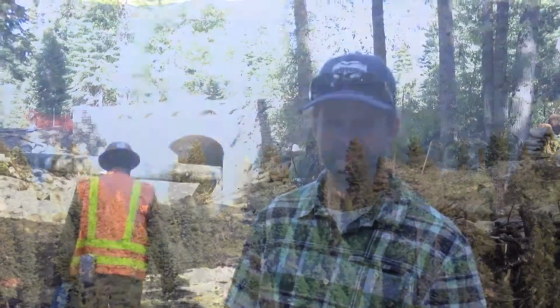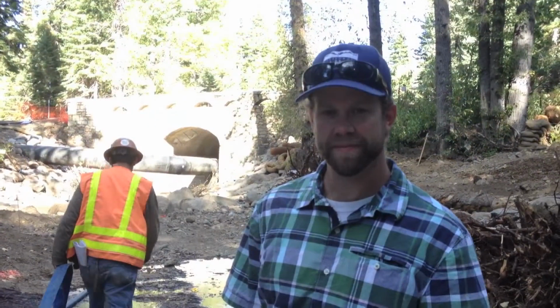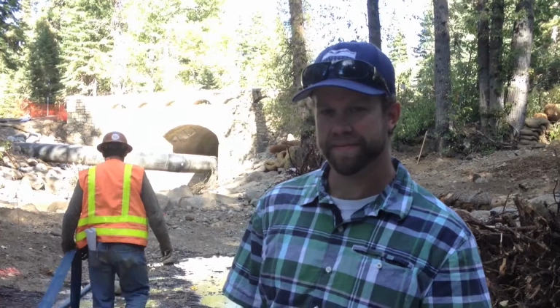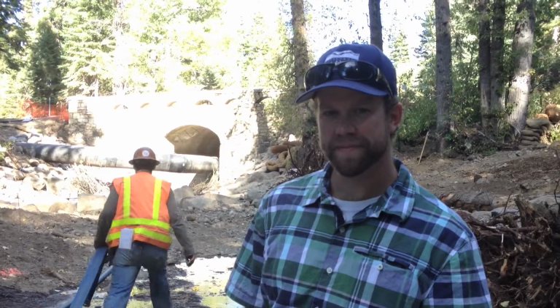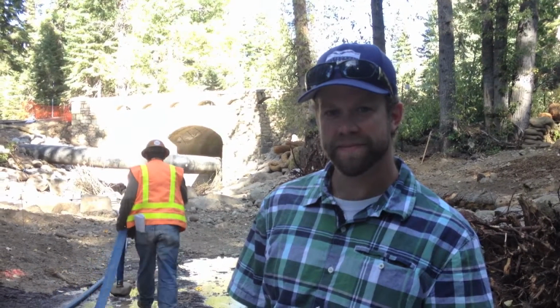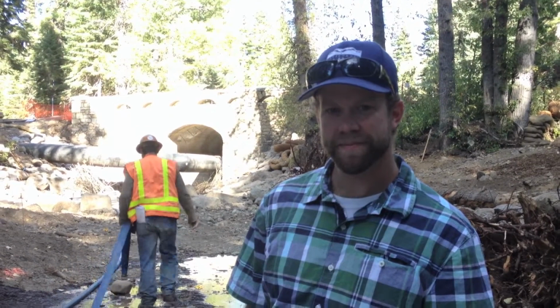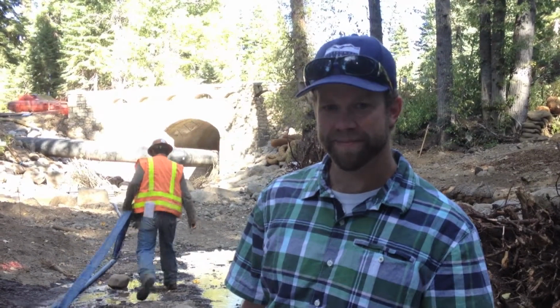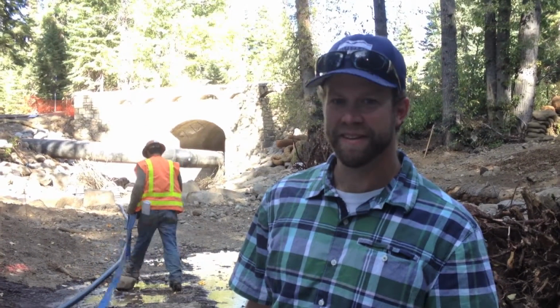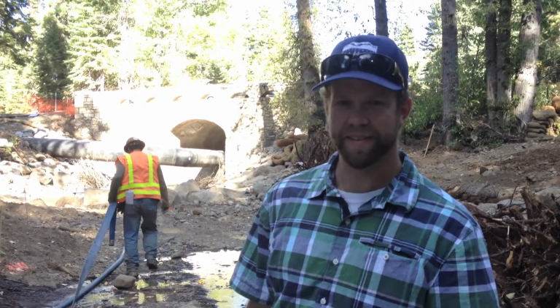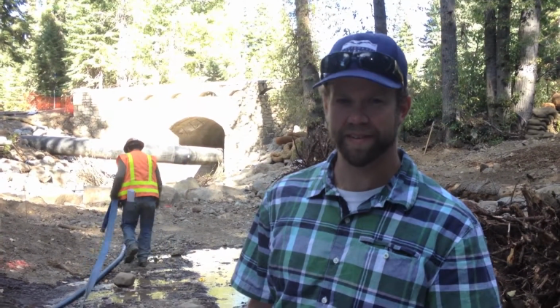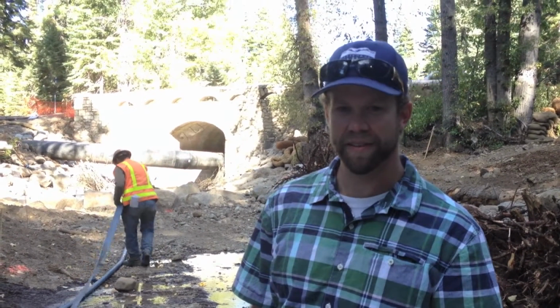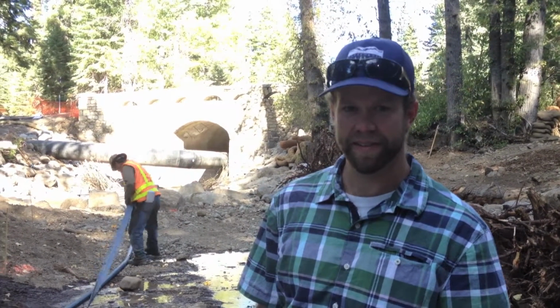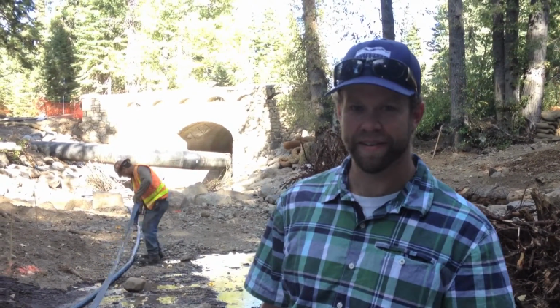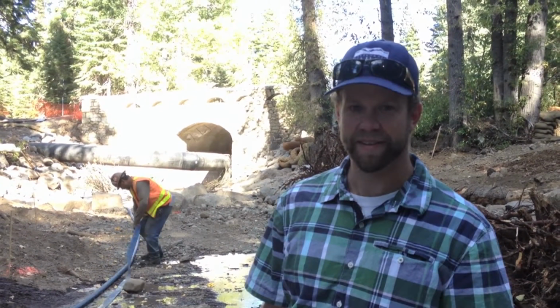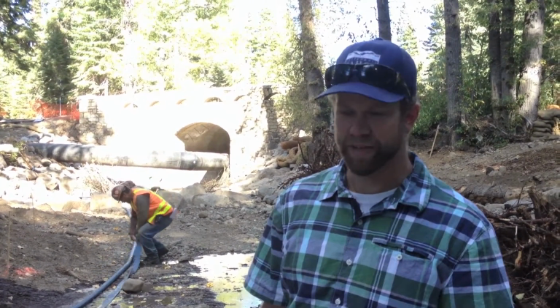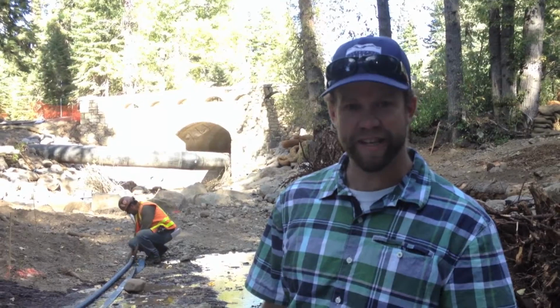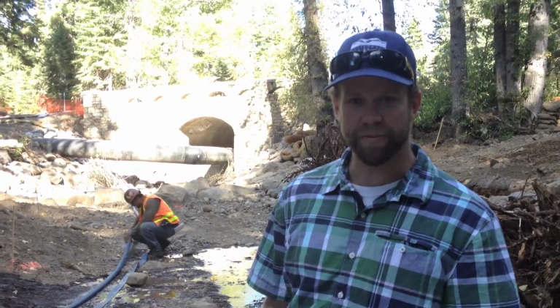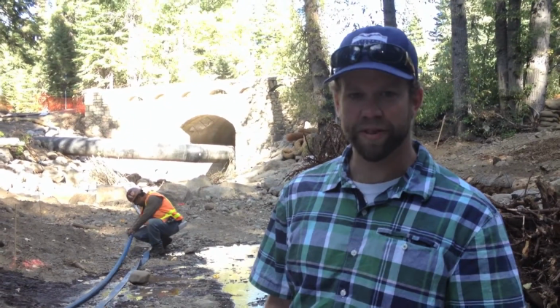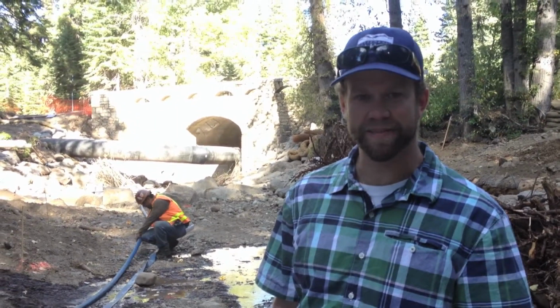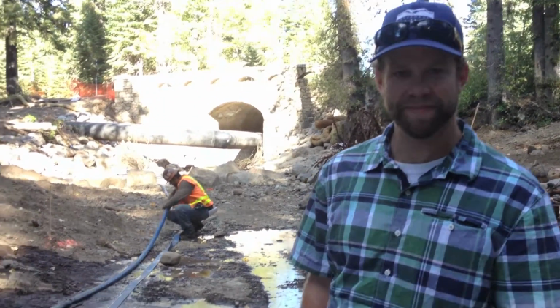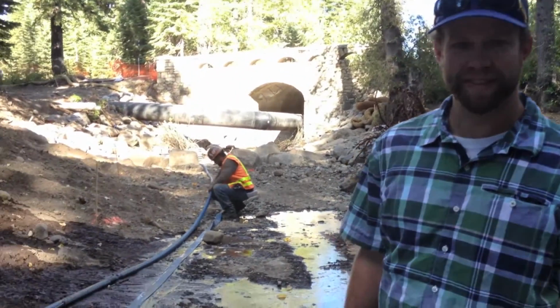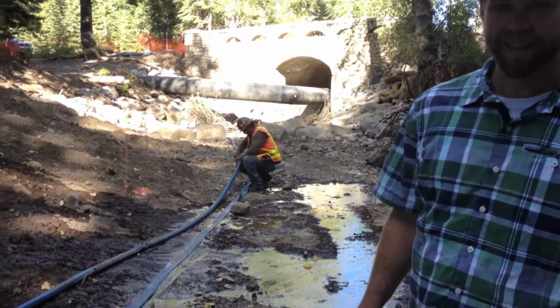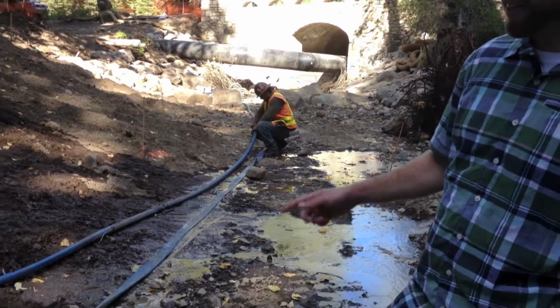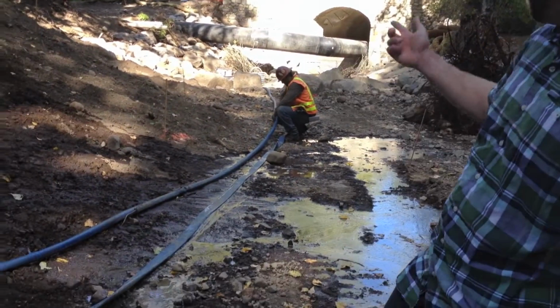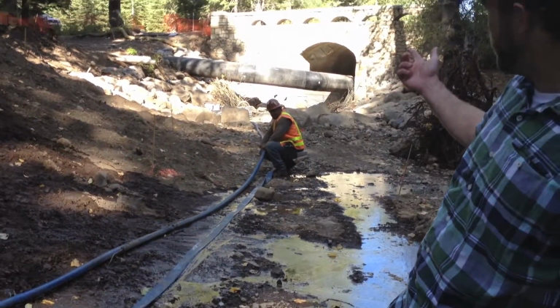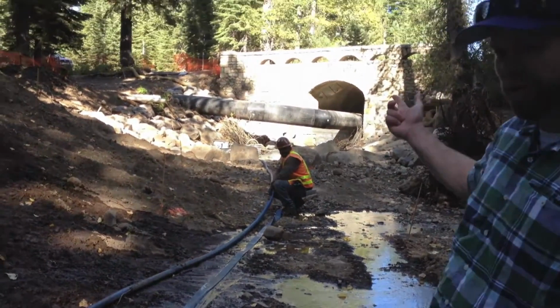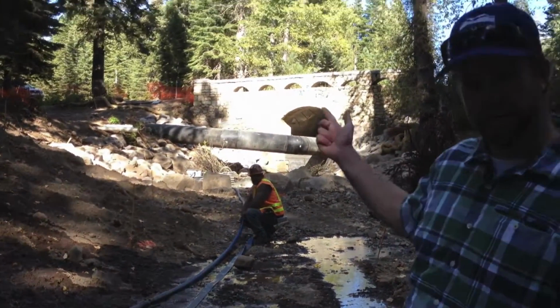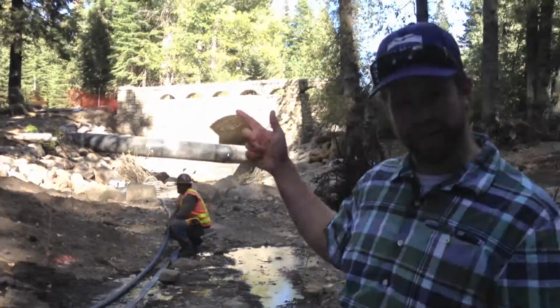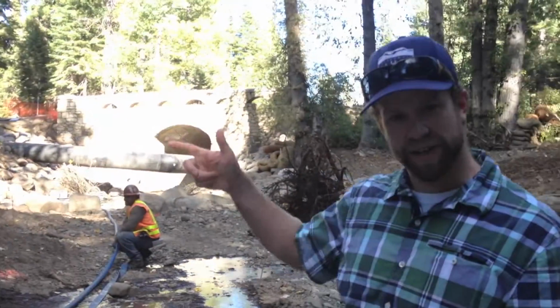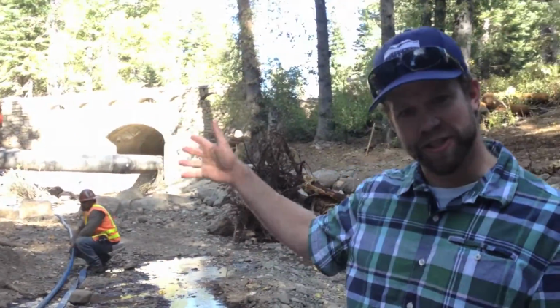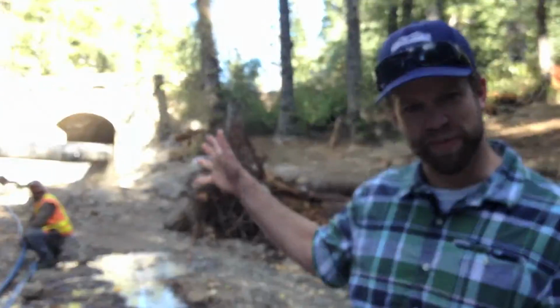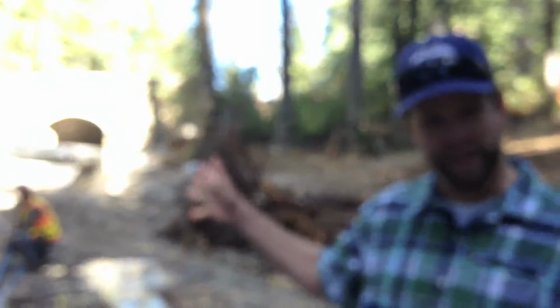All right, Stu, so we are standing in that creek. That was the whole problem for all that mud going into the lake, right? That's right, we're standing right in Blackwood Creek. But I don't see it — where's the creek? The creek is in that pipe right over there. We had it diverted around the entire construction site to build our projects.